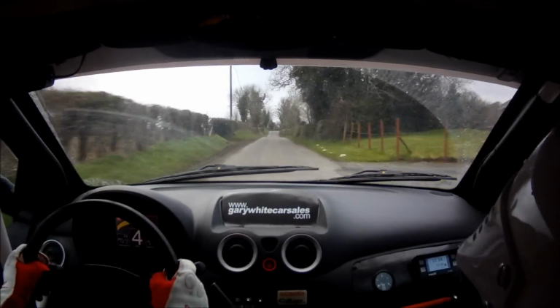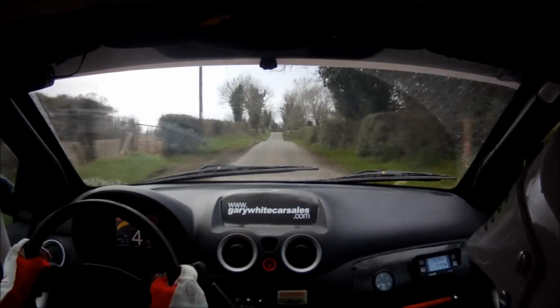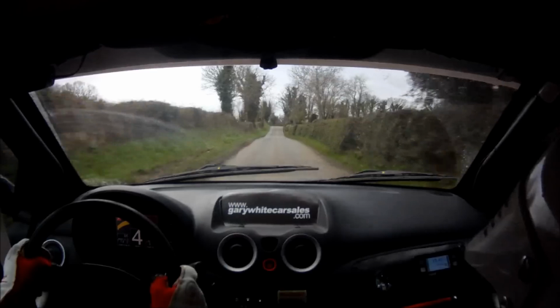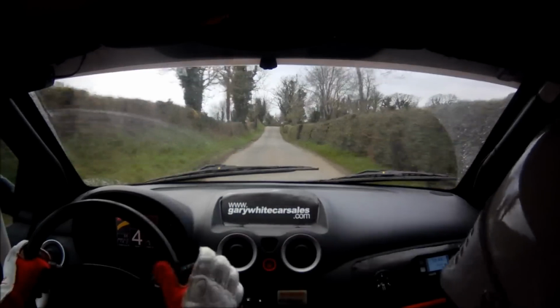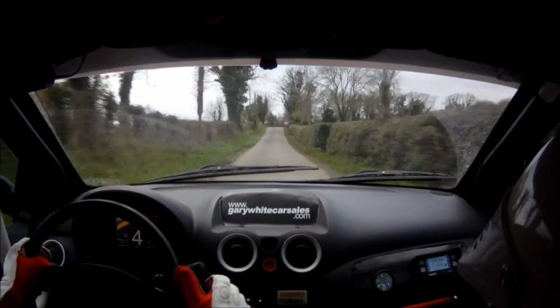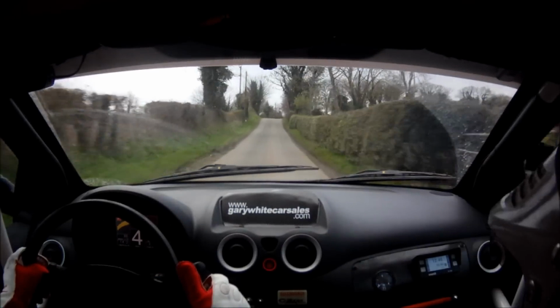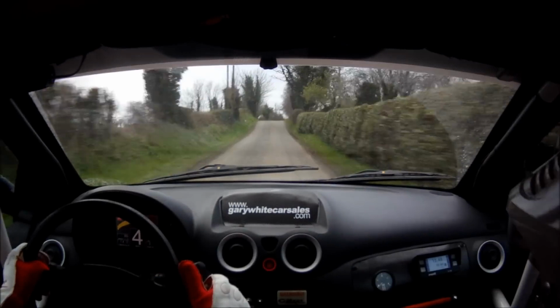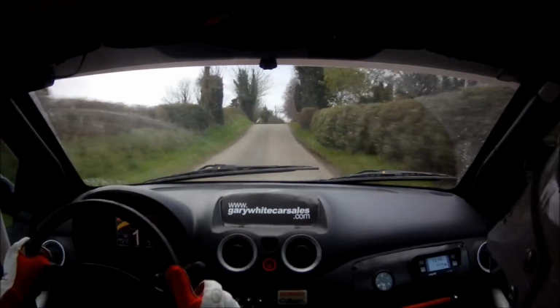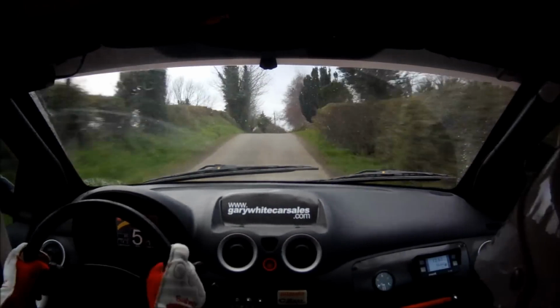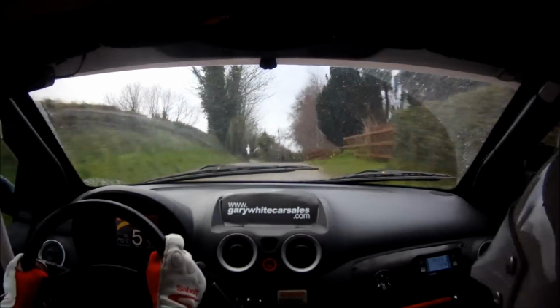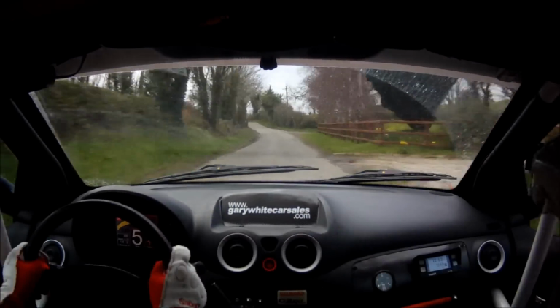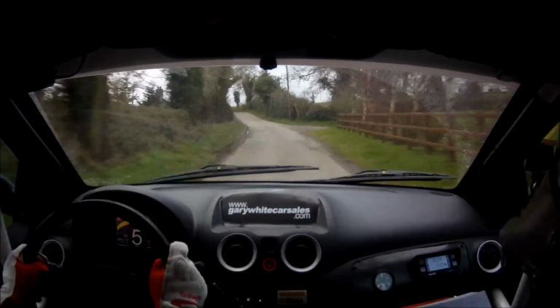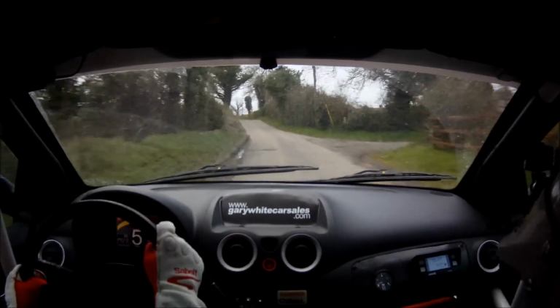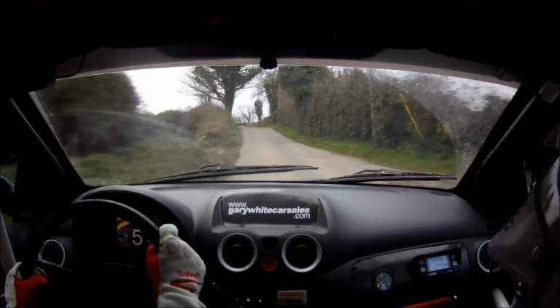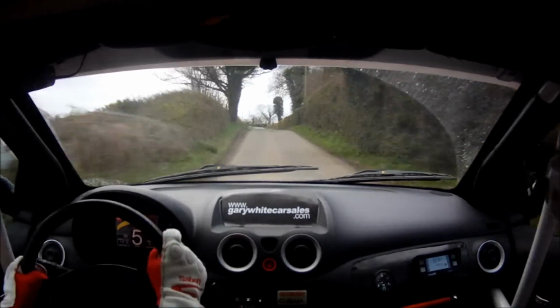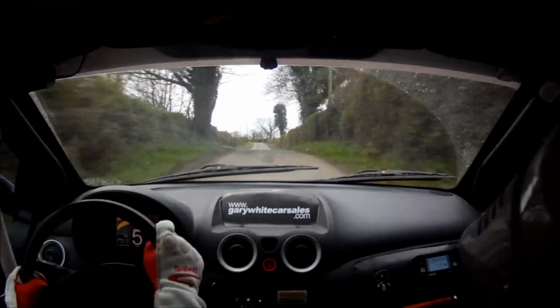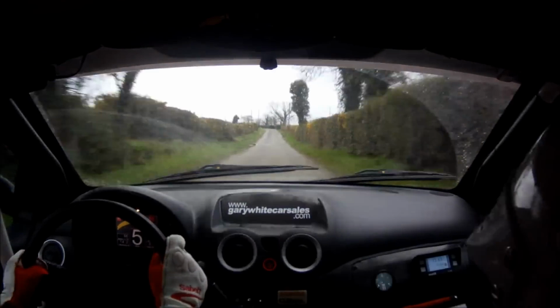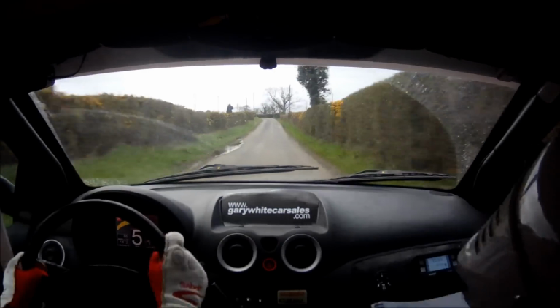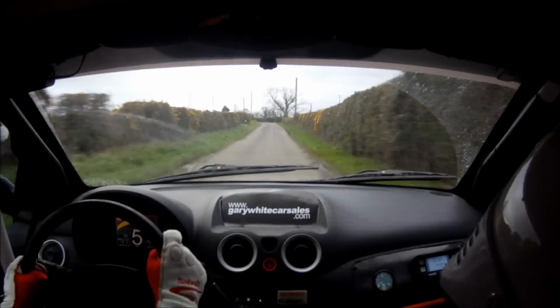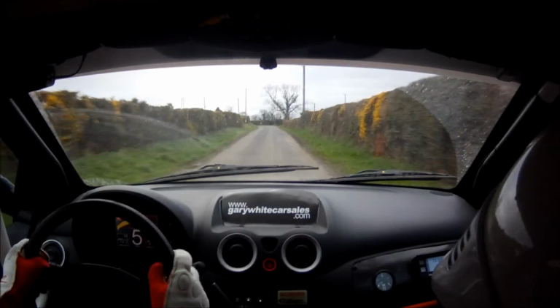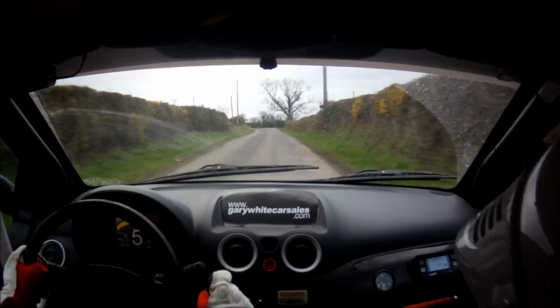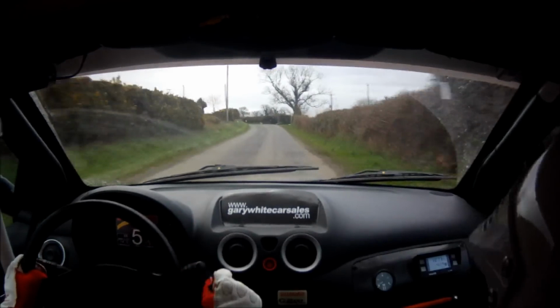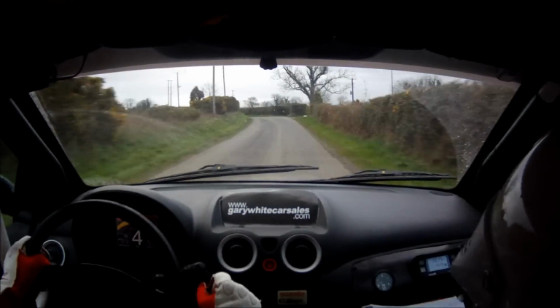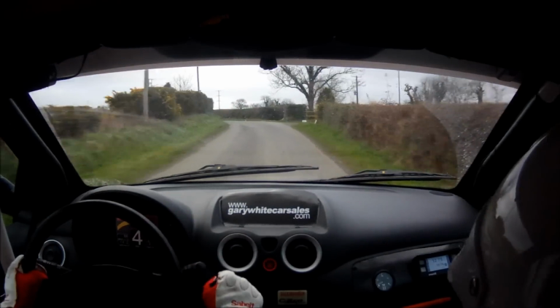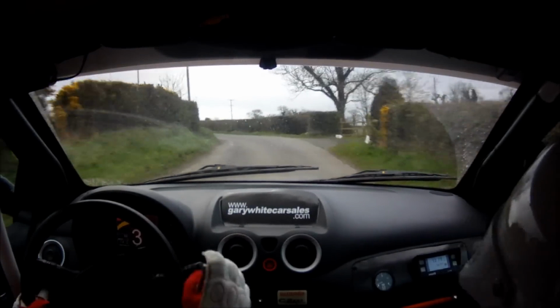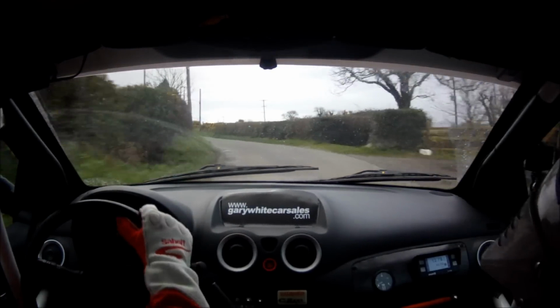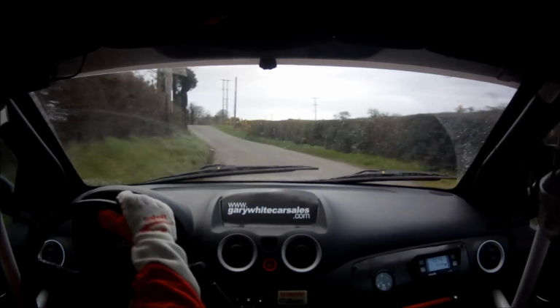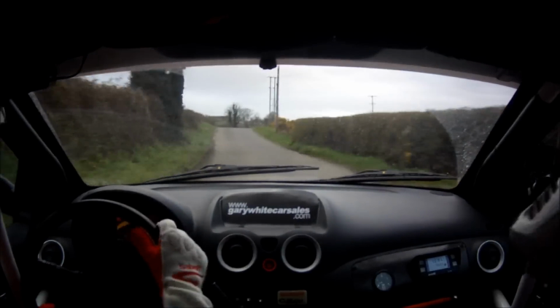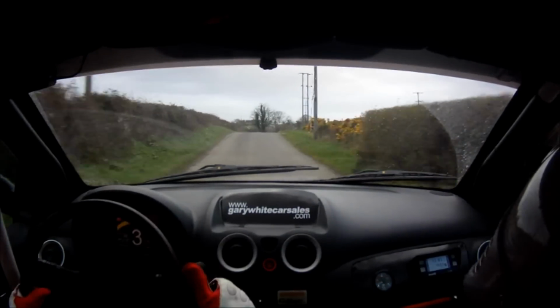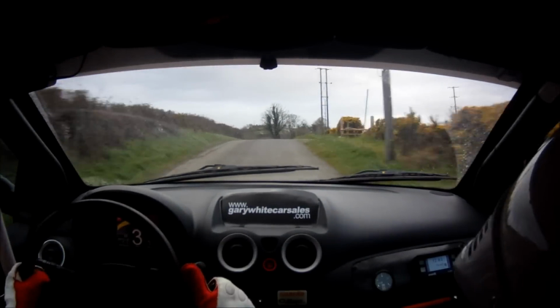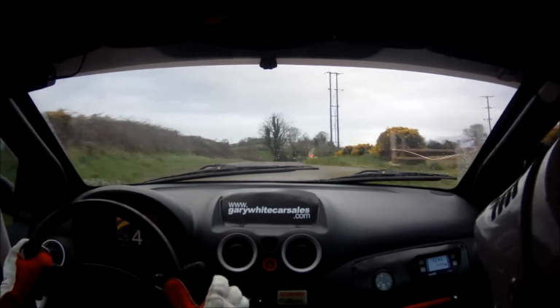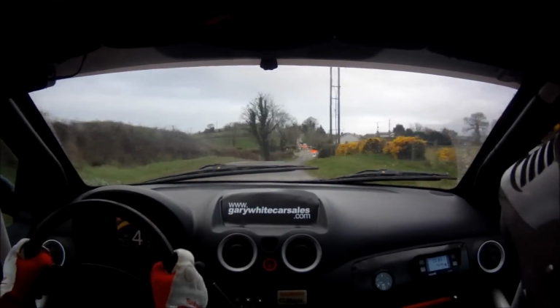Jump and 6 left. 200. Over small jump. 300 over small jump. 3 left plus. 40. 6 right over crest. 100. Turn square right plus.